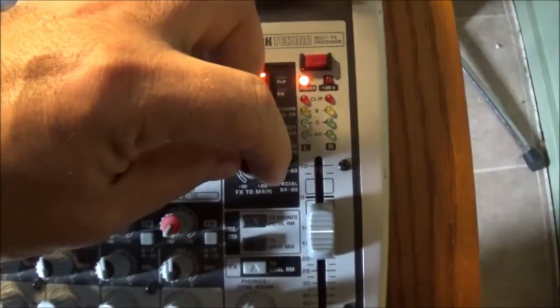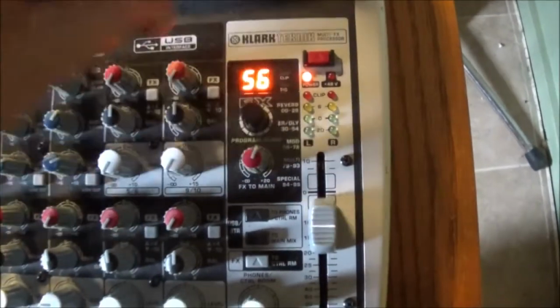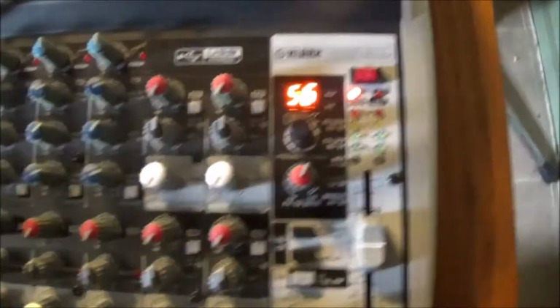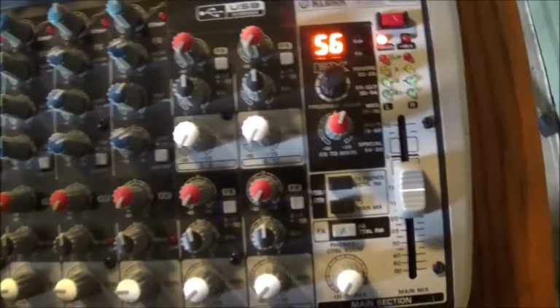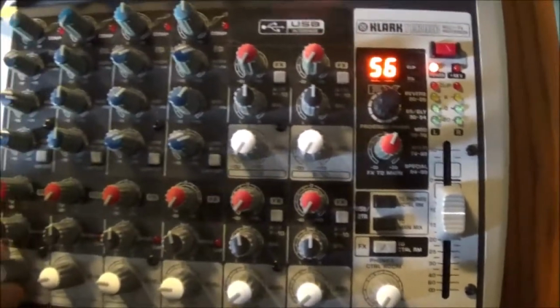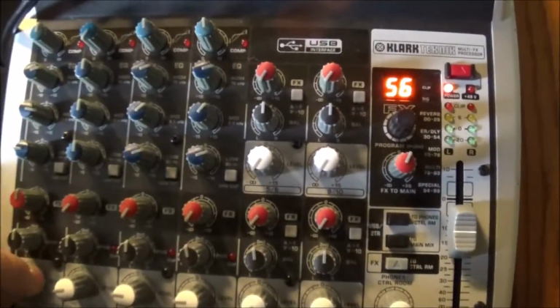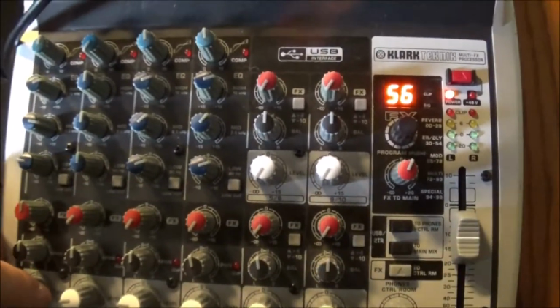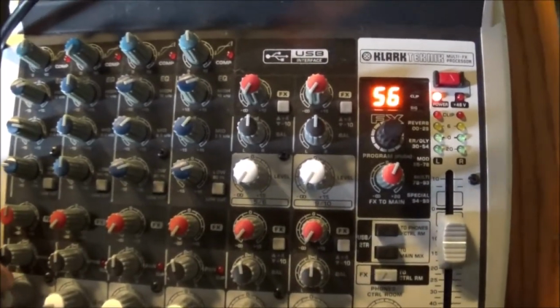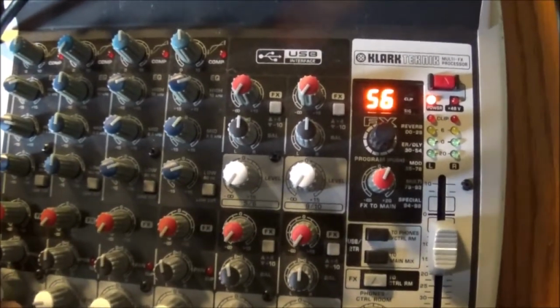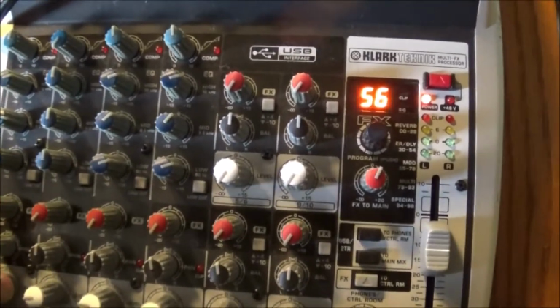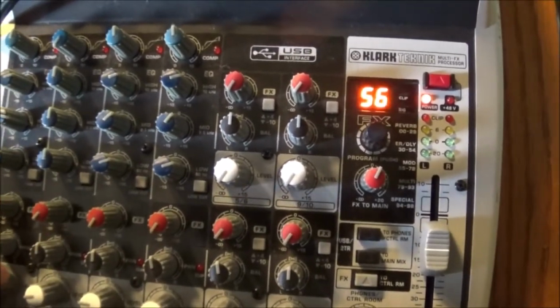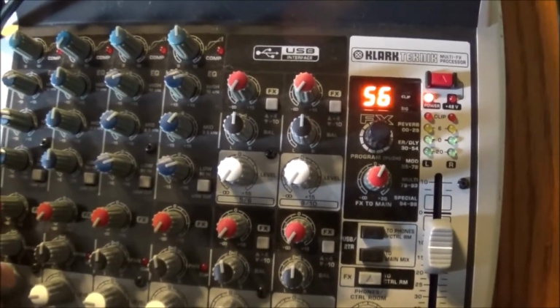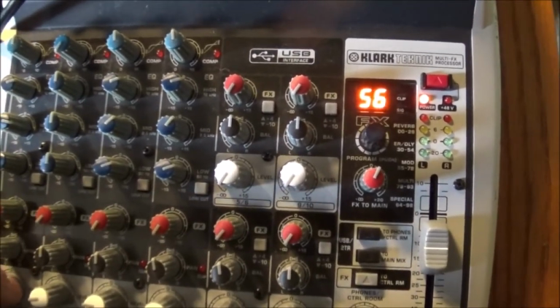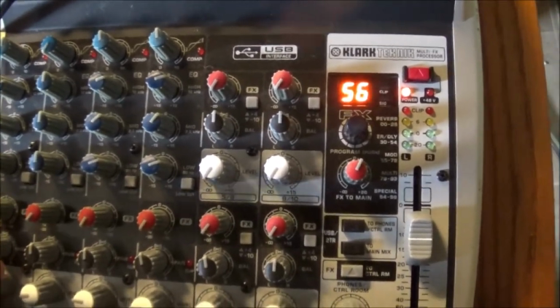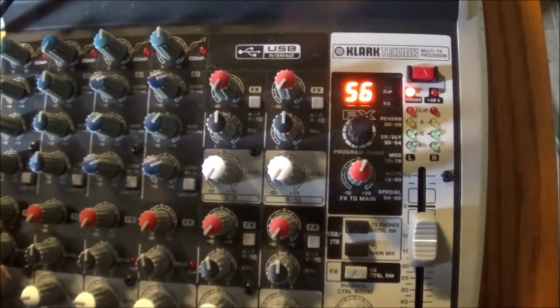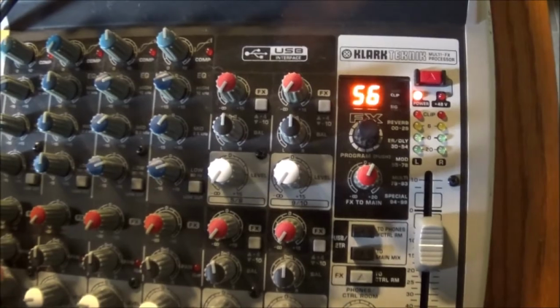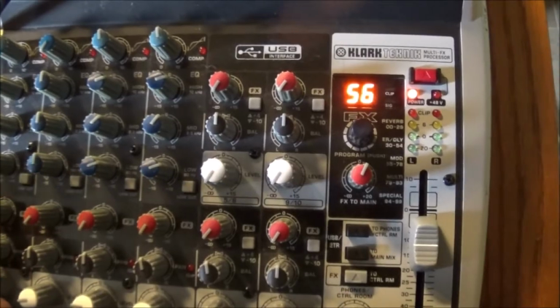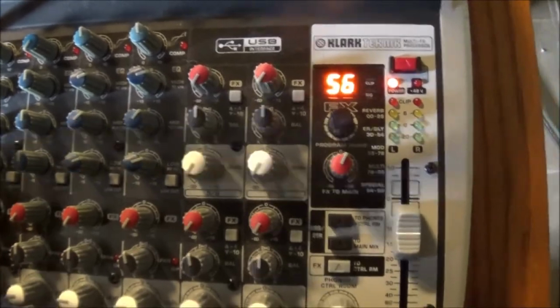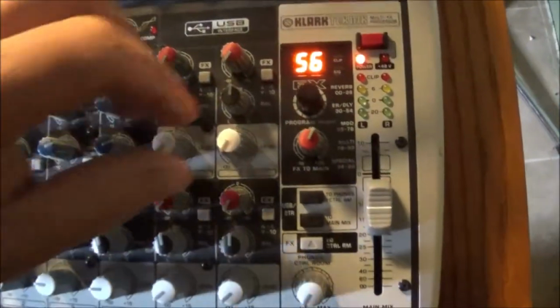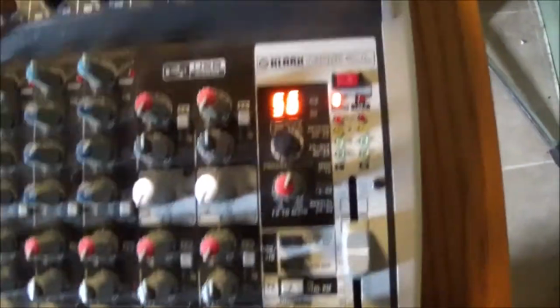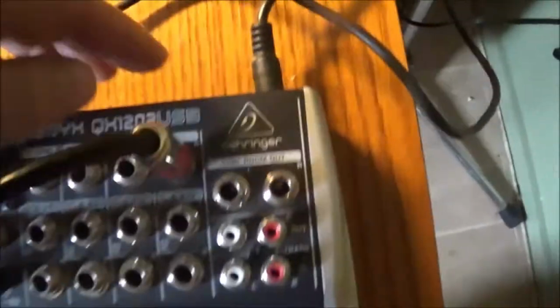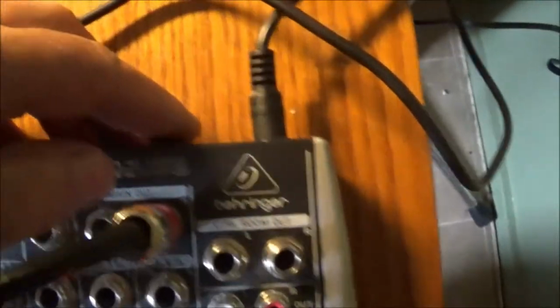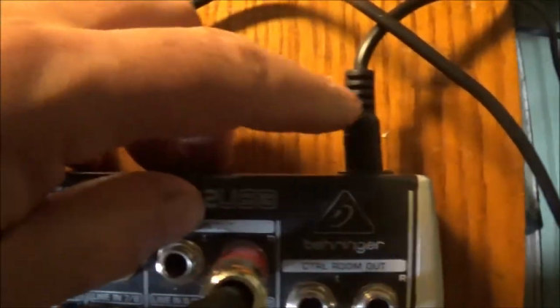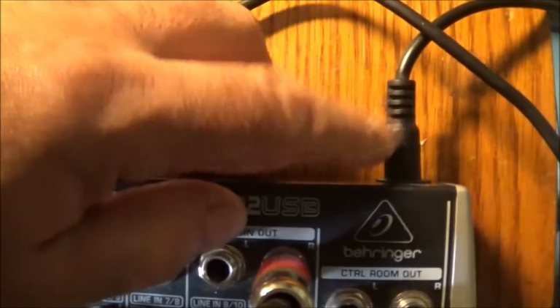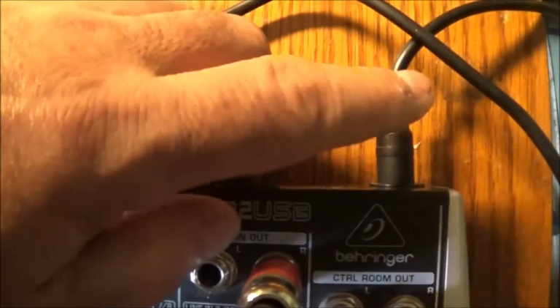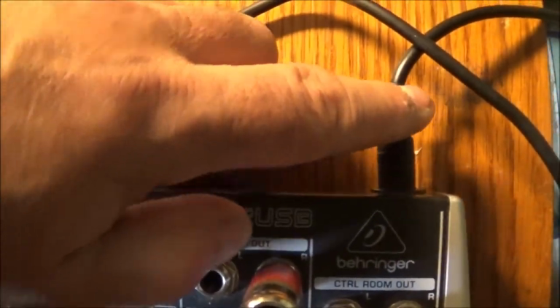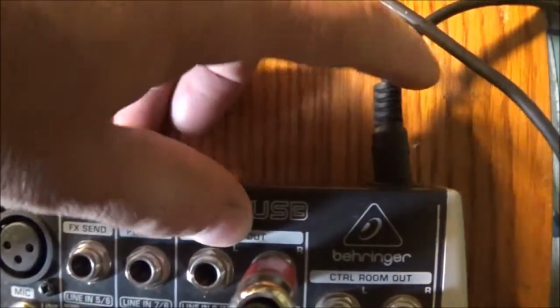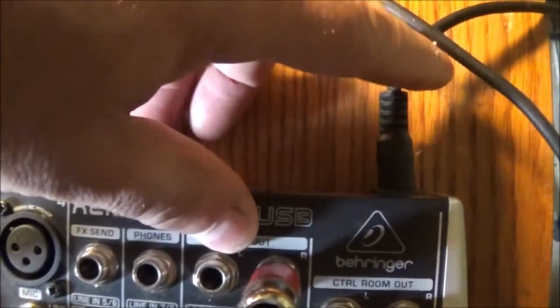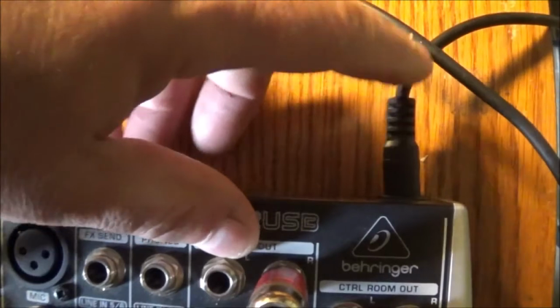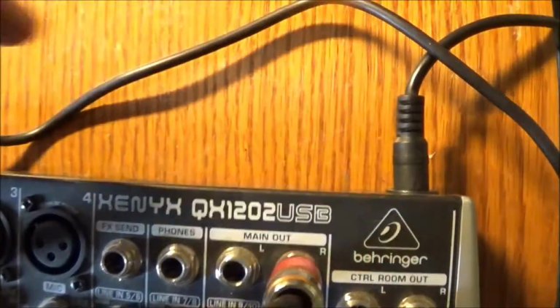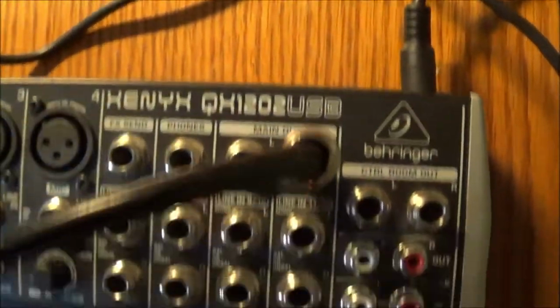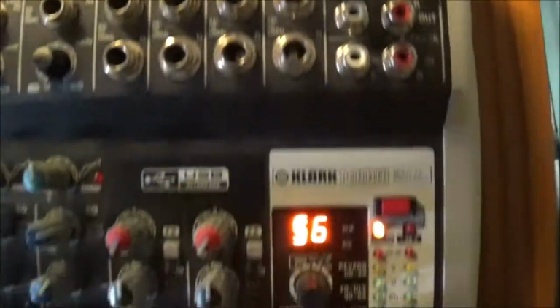And the noise is gone. So you just have to make sure that this jack is plugged in properly before you power up.